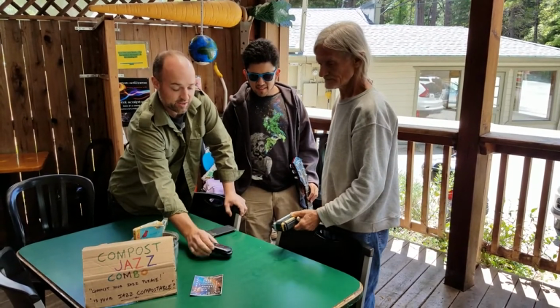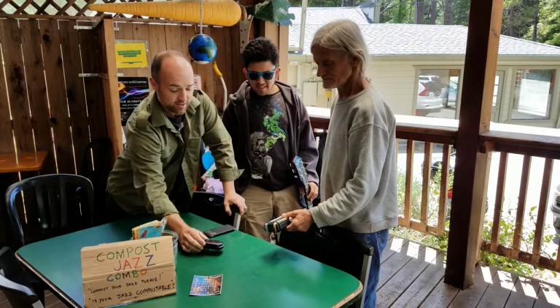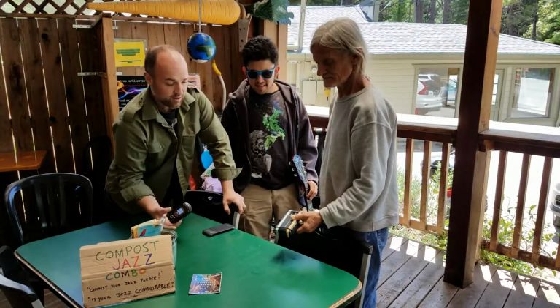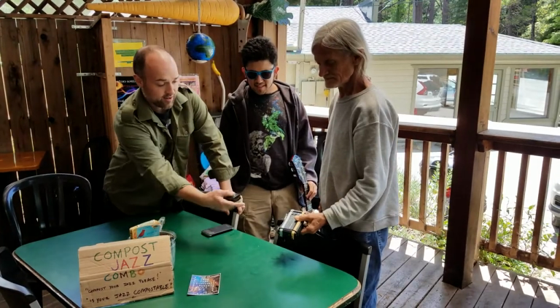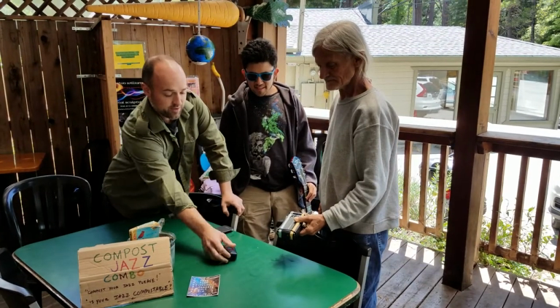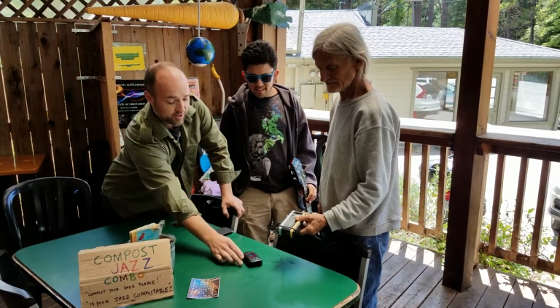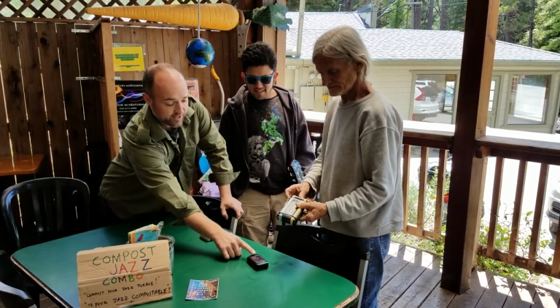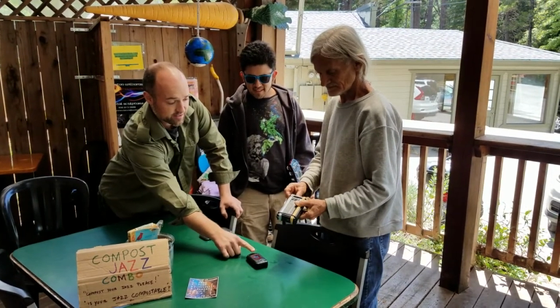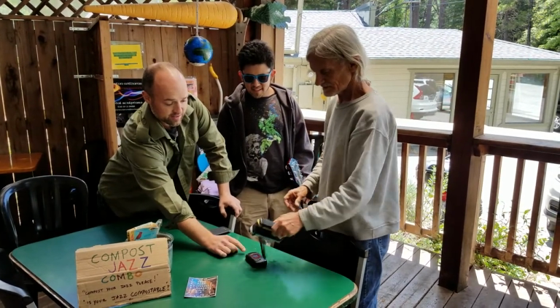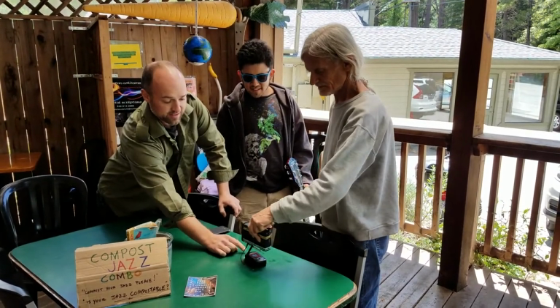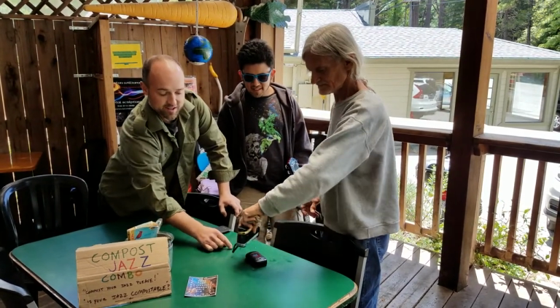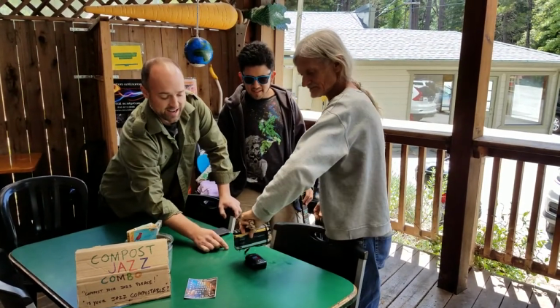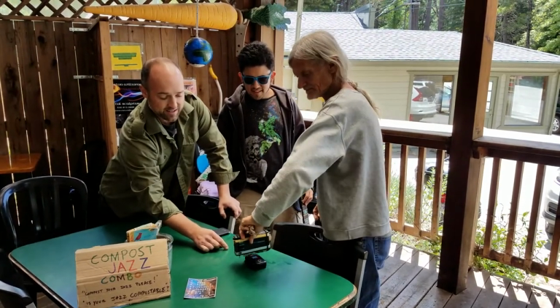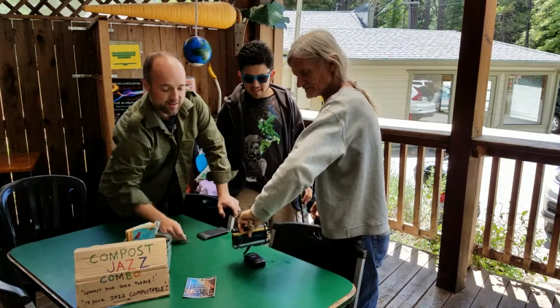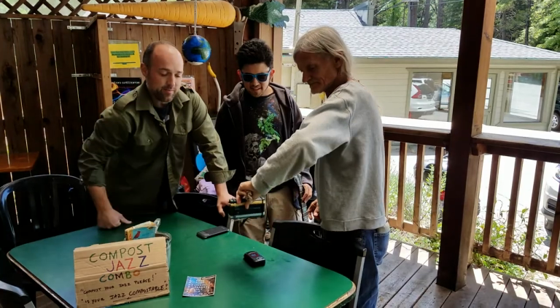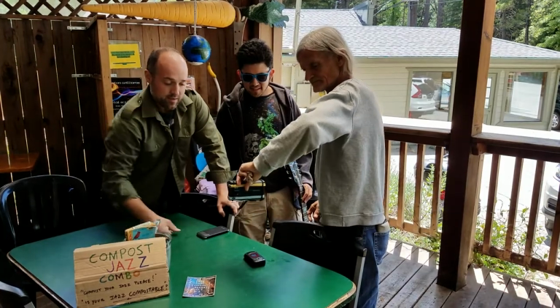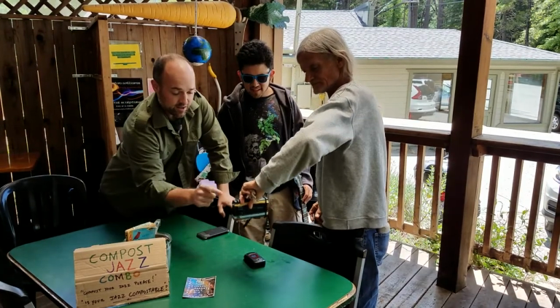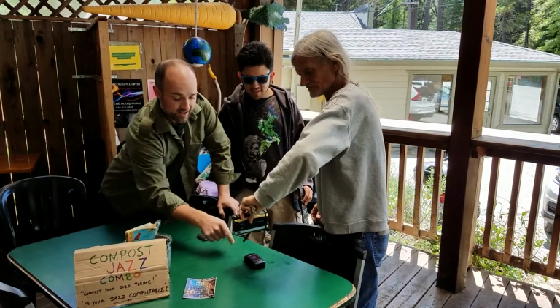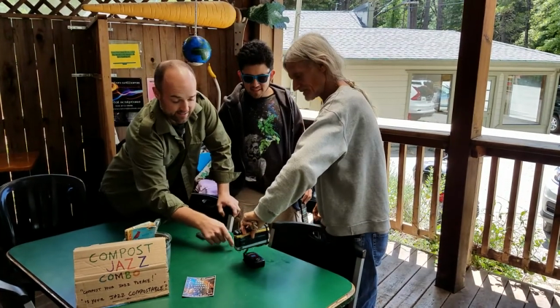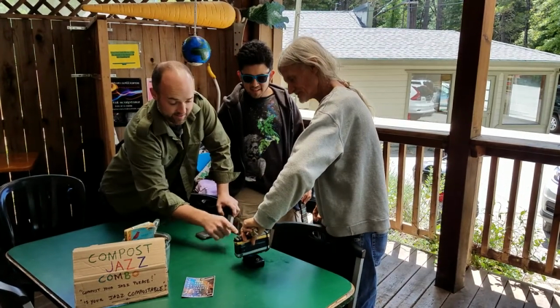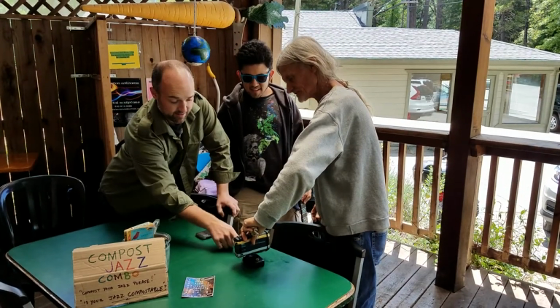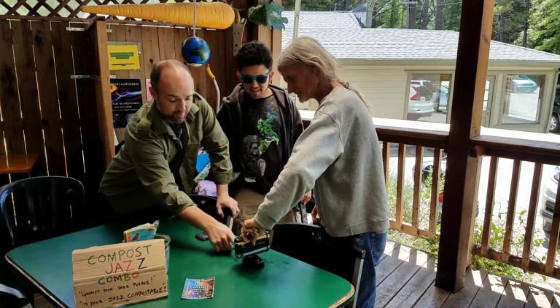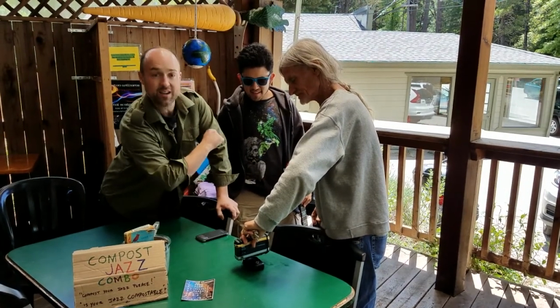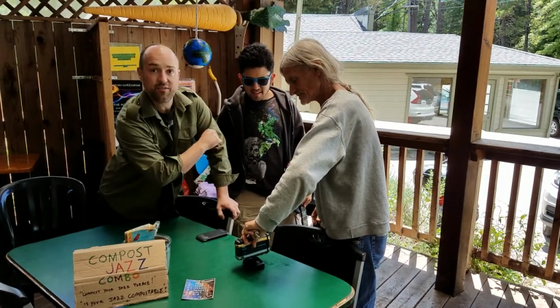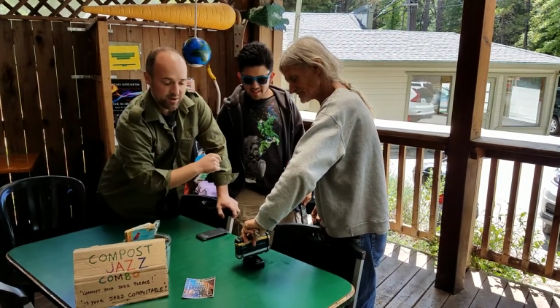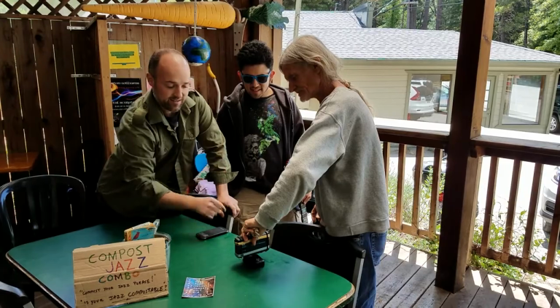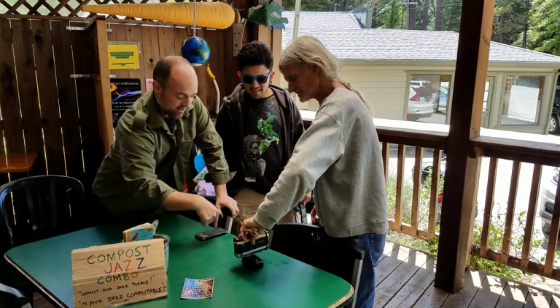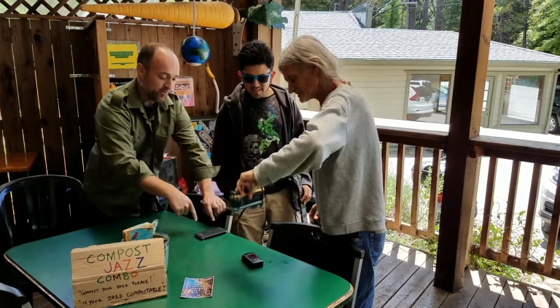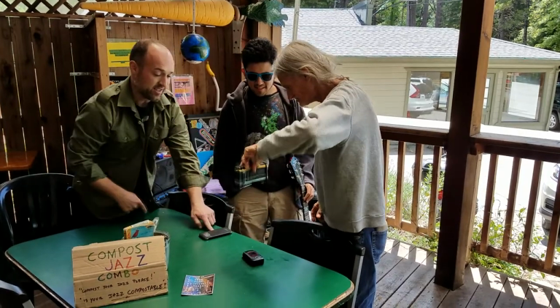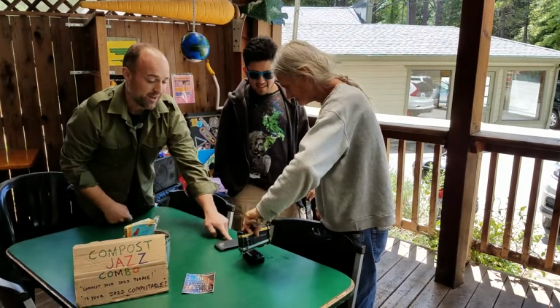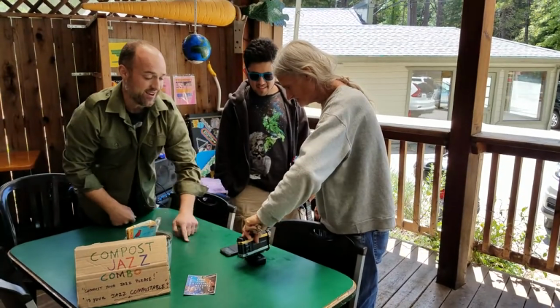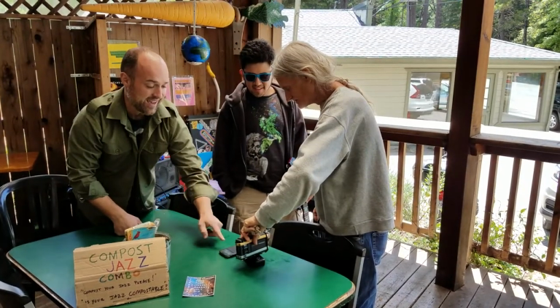I turn the light on. You hear the static. Then it goes away — it's not there. But my light goes off and it goes away. So now his phone is going to be much louder in static.